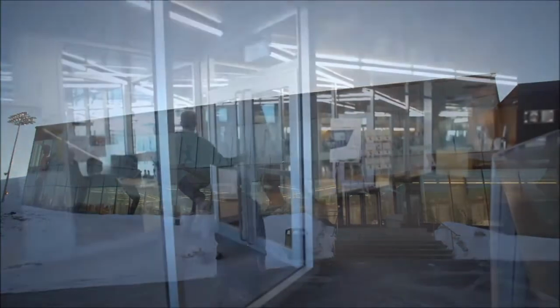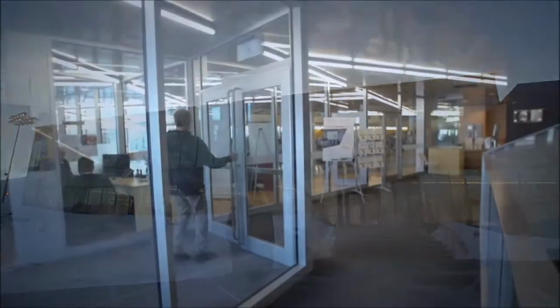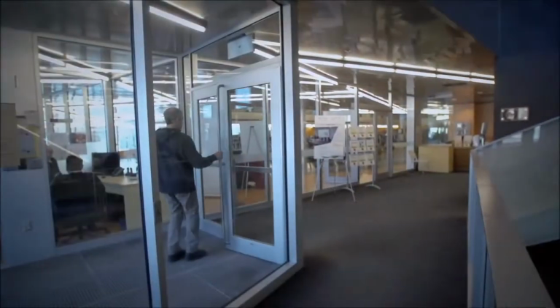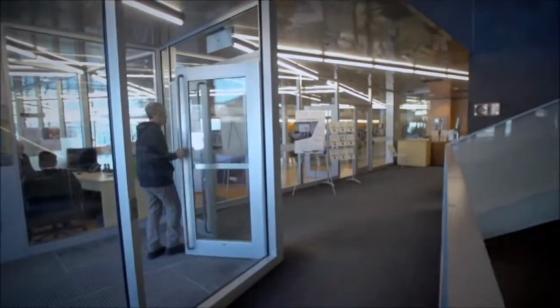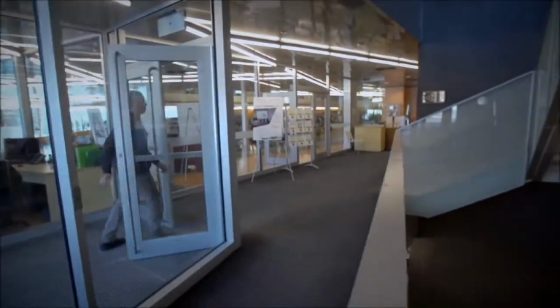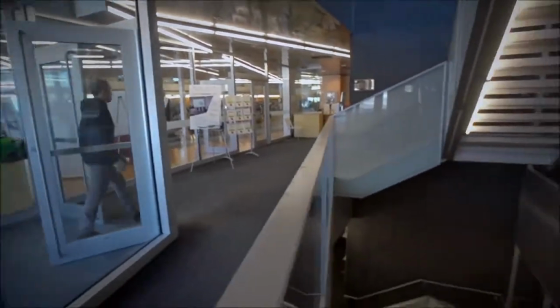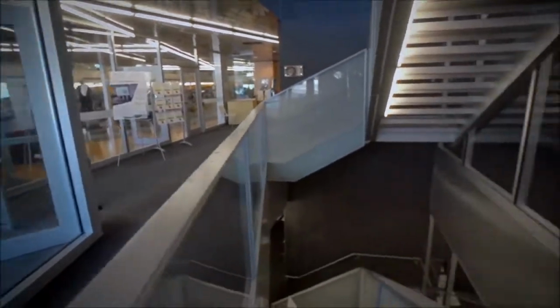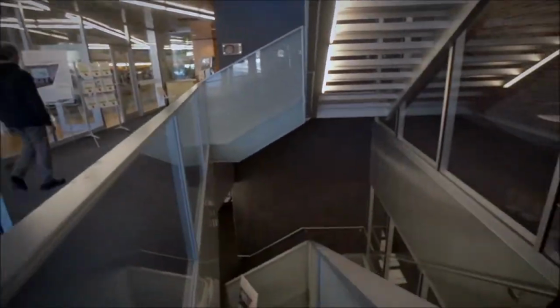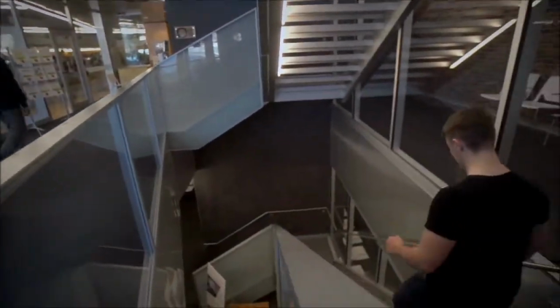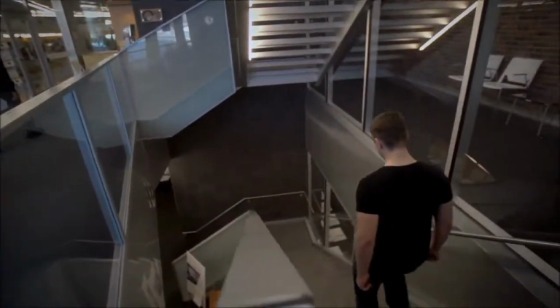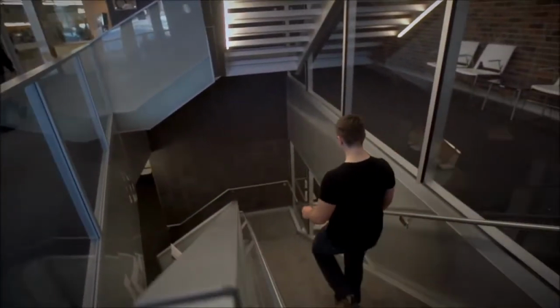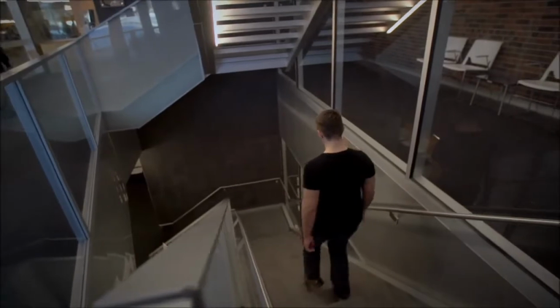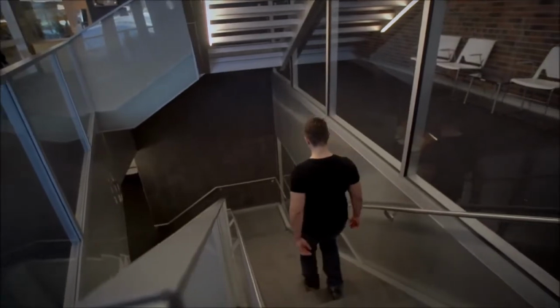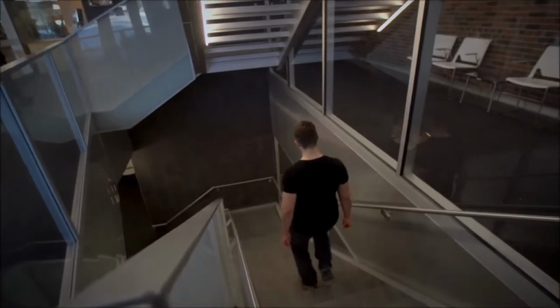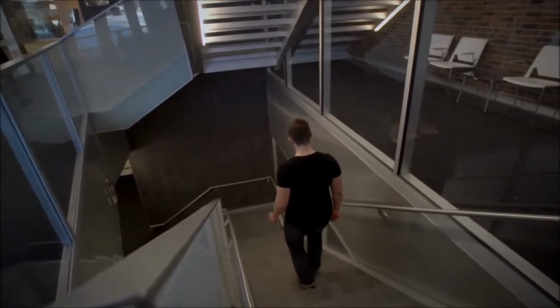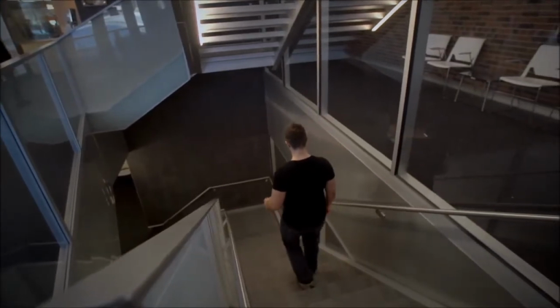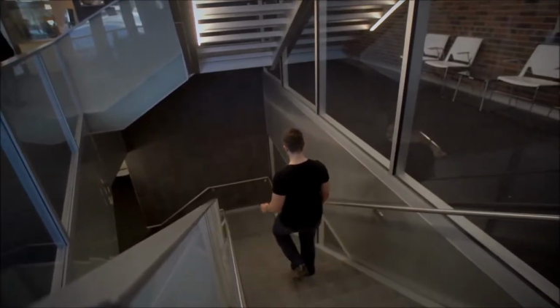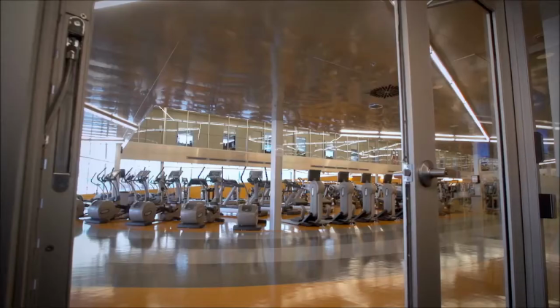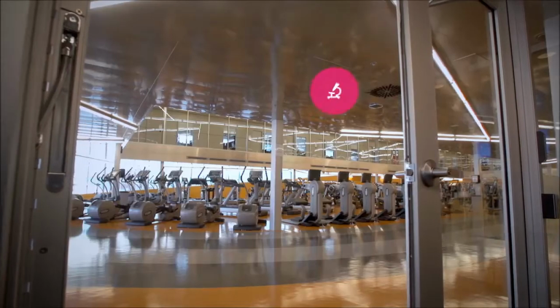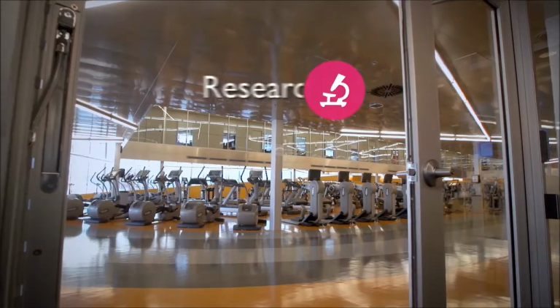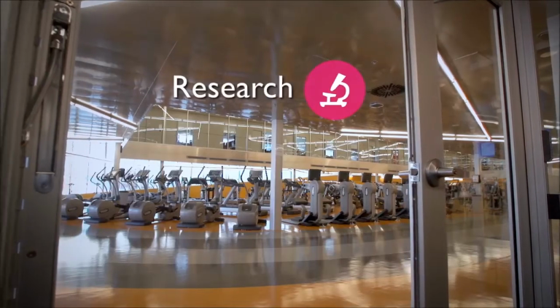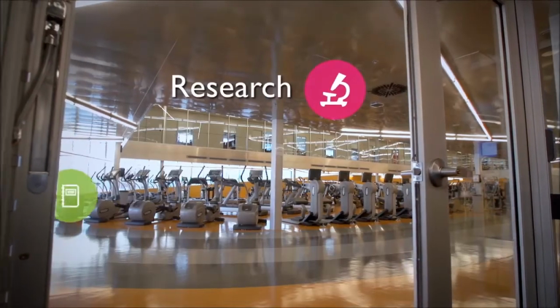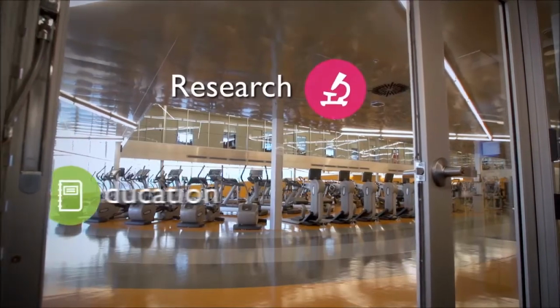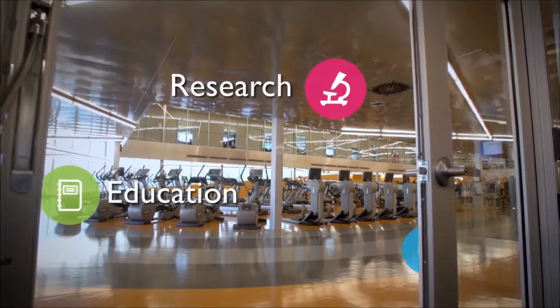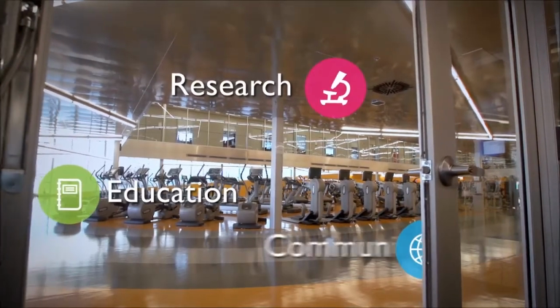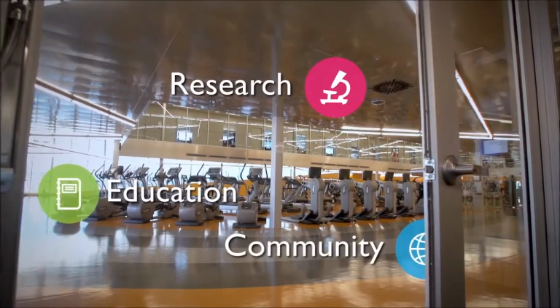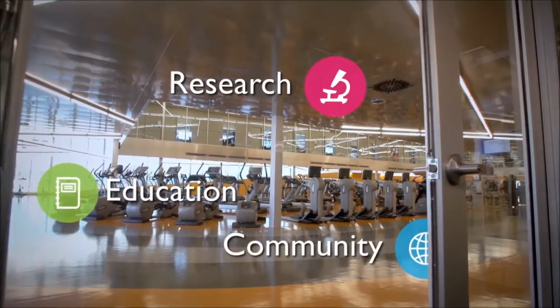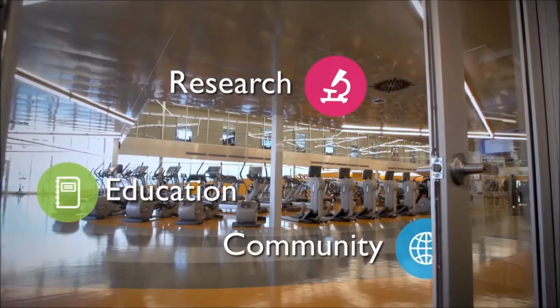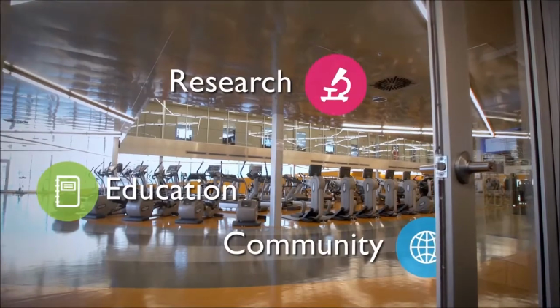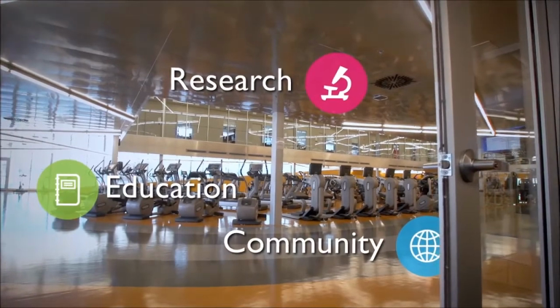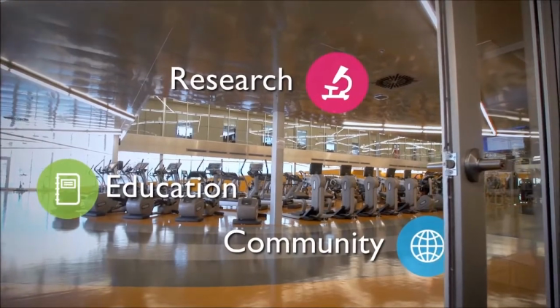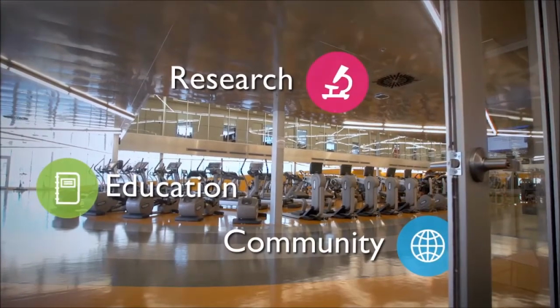Concordia University's PERFORM Center is an 86,000 square foot facility that uniquely combines research, education, and community programming all under one roof.